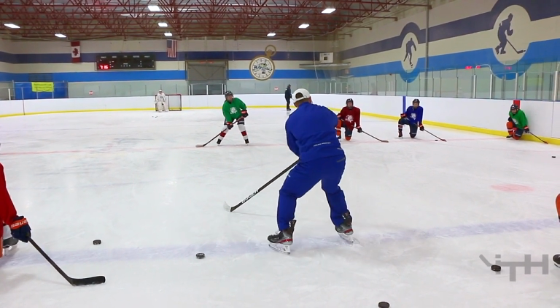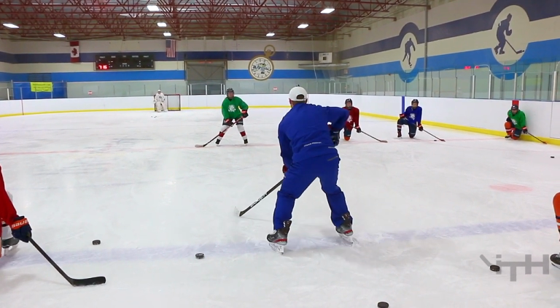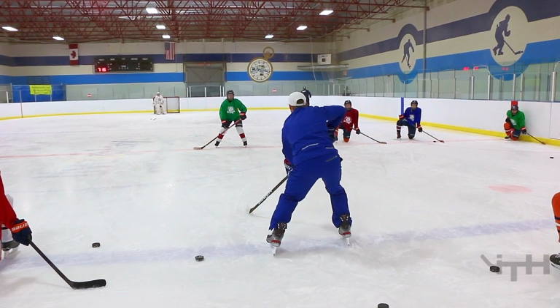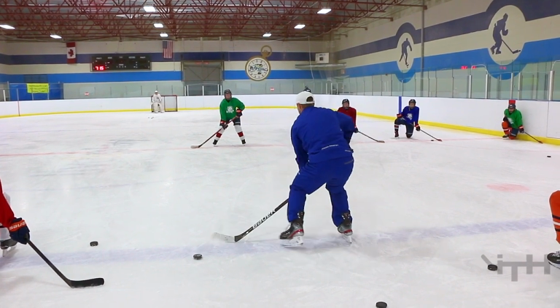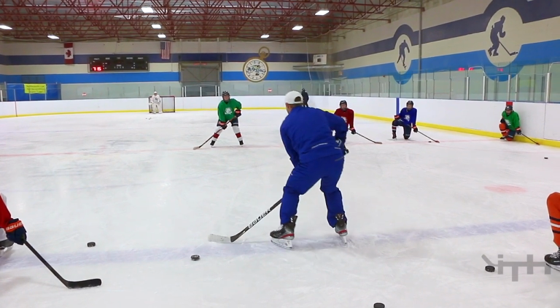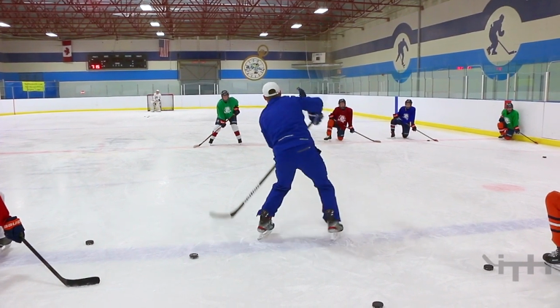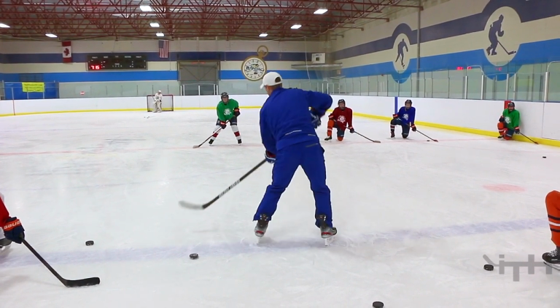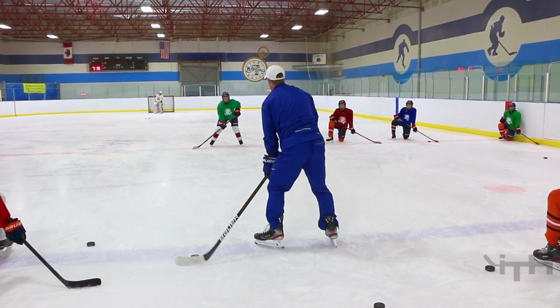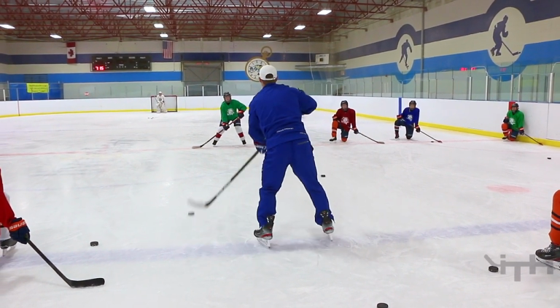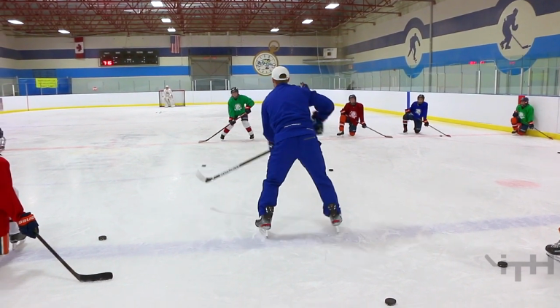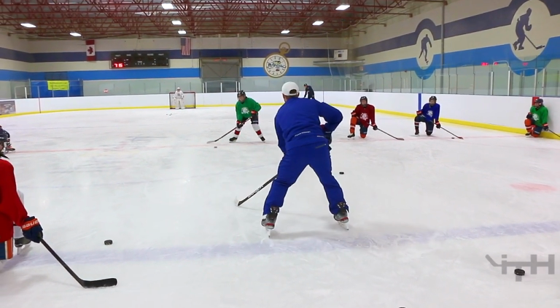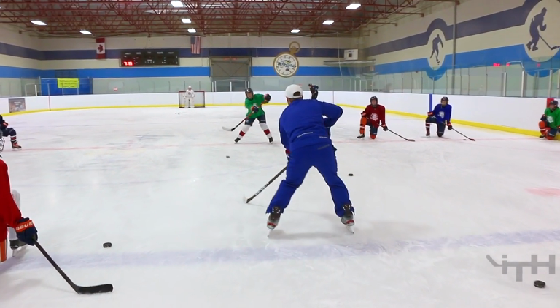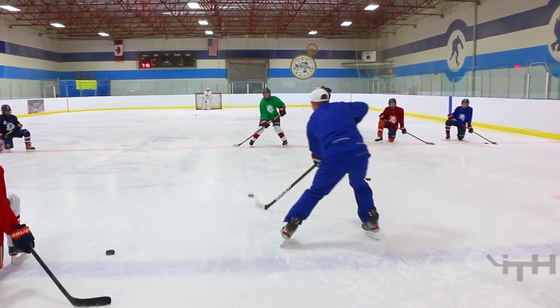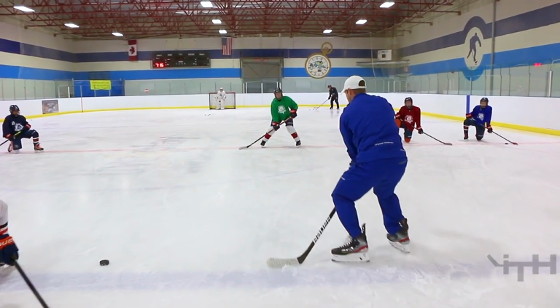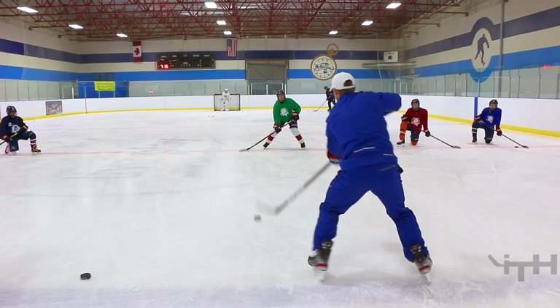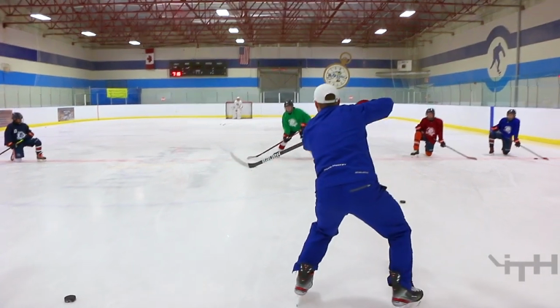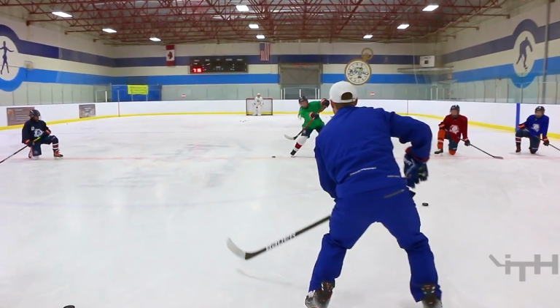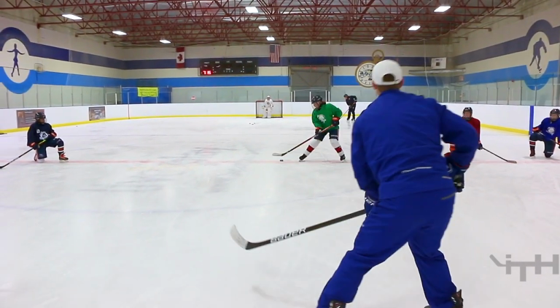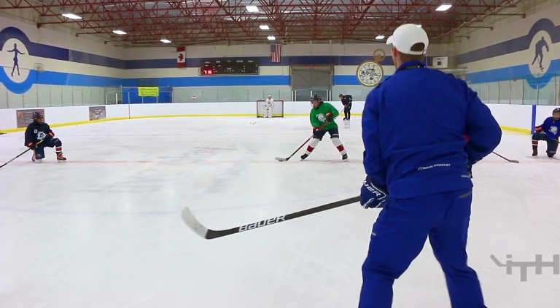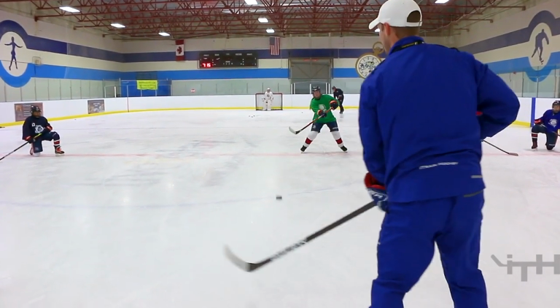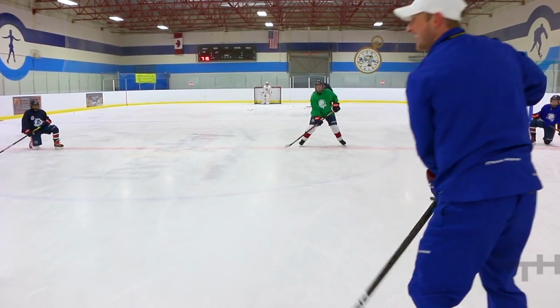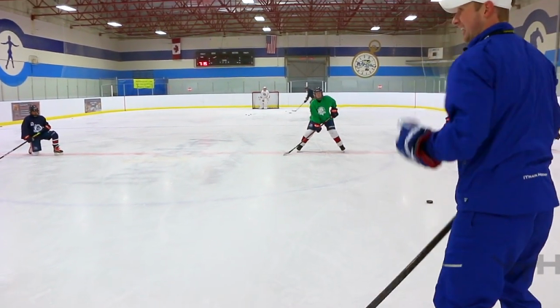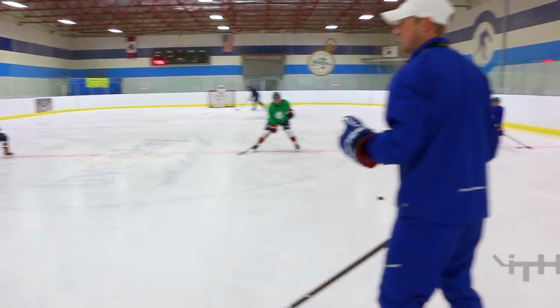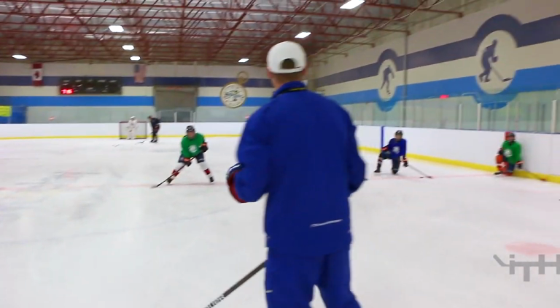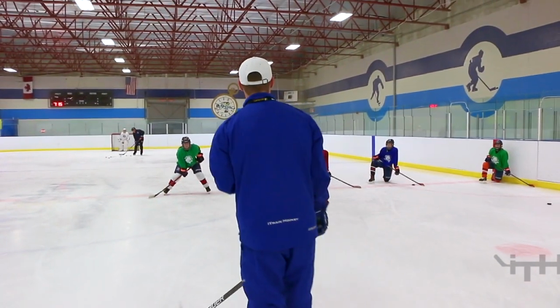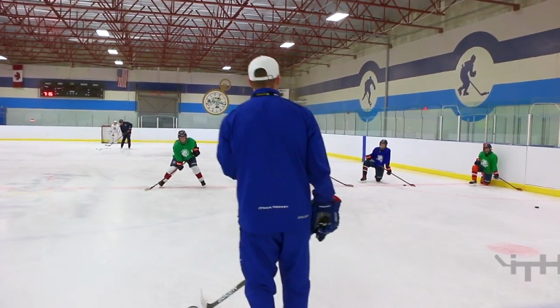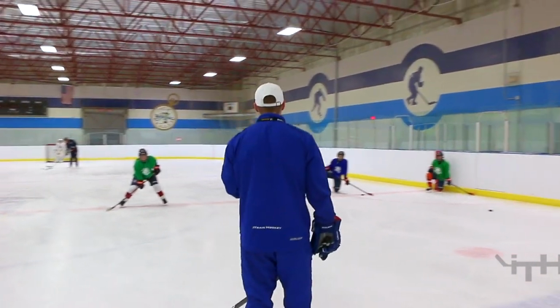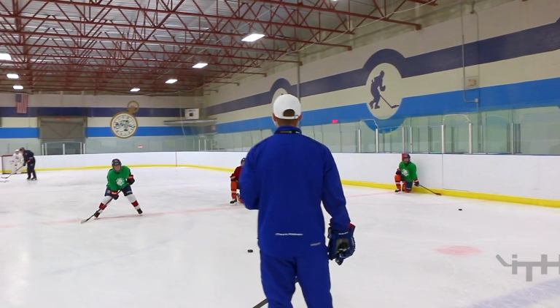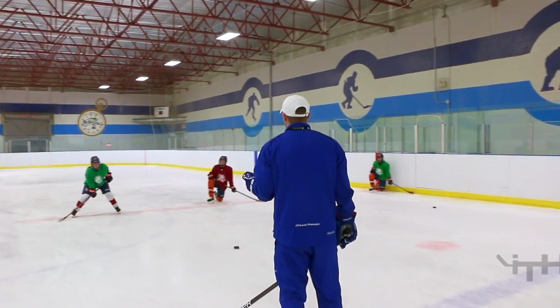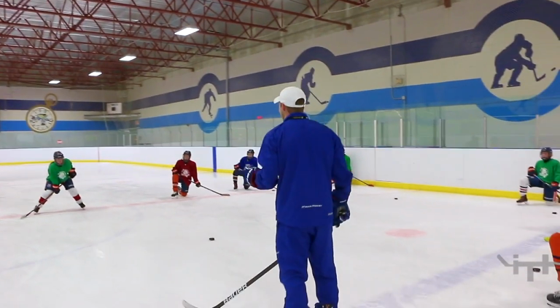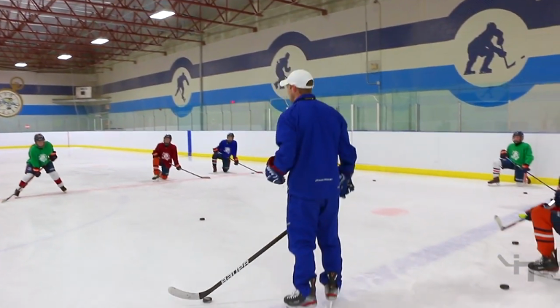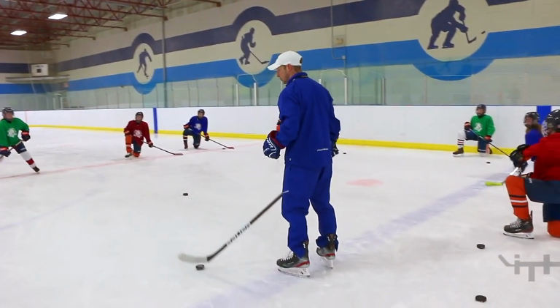I've got my window. Receive it. Give it. Pass to me. Receive. Give. So we want accuracy — we want it to be strong, and we just want a good technique as well.